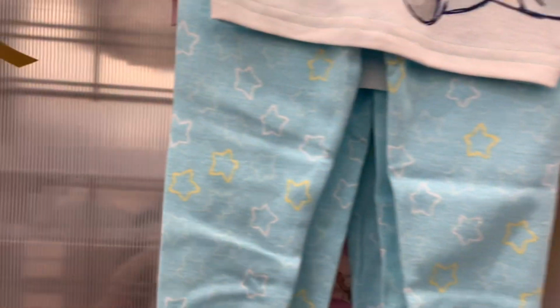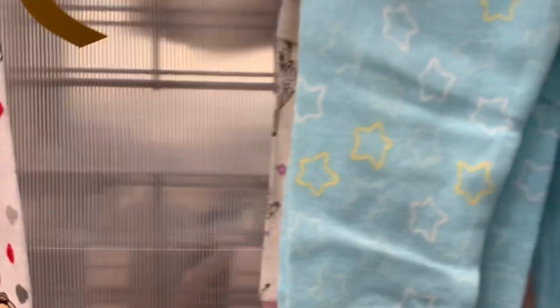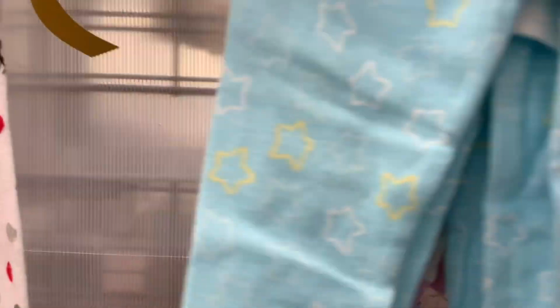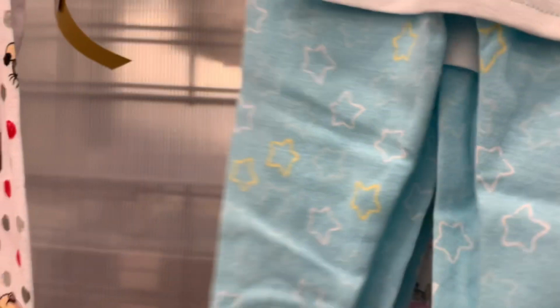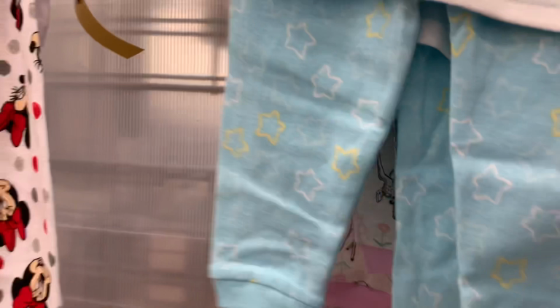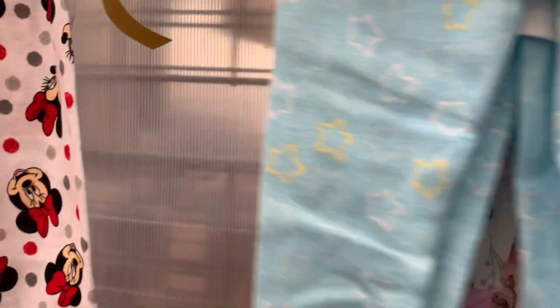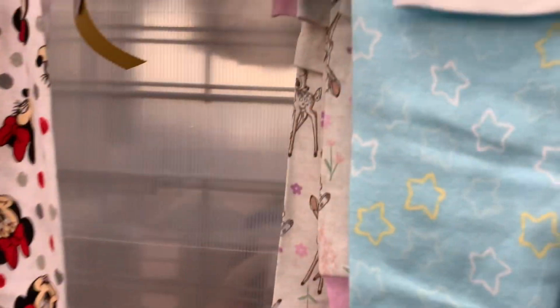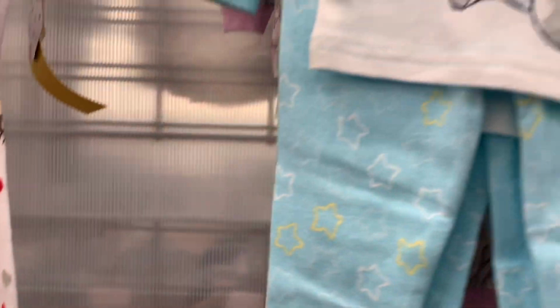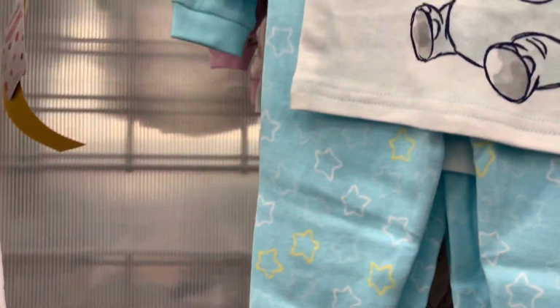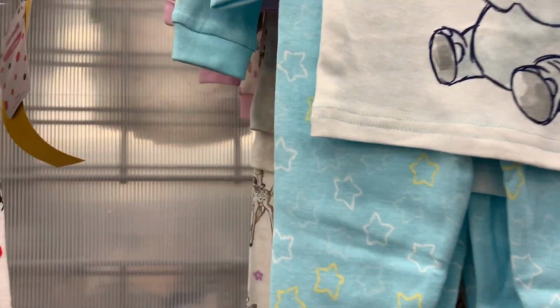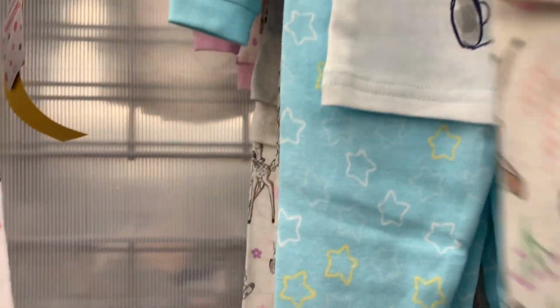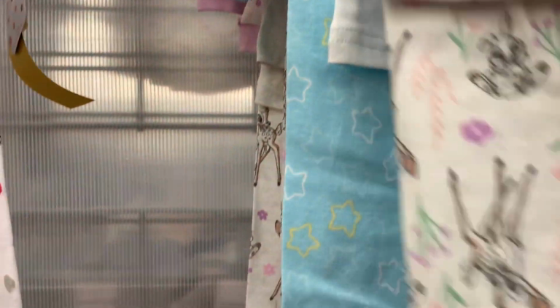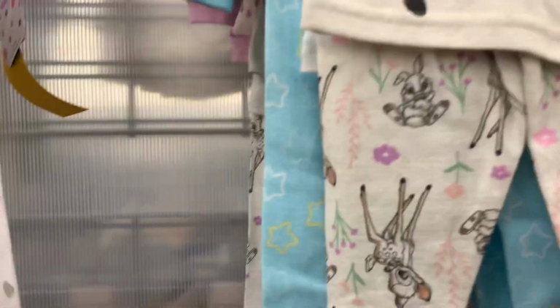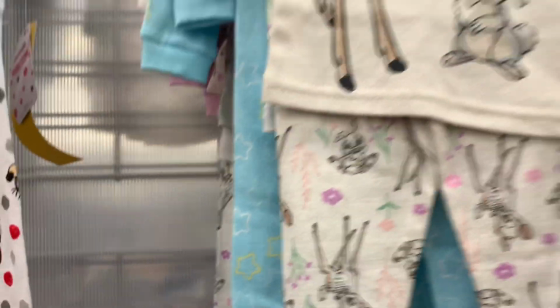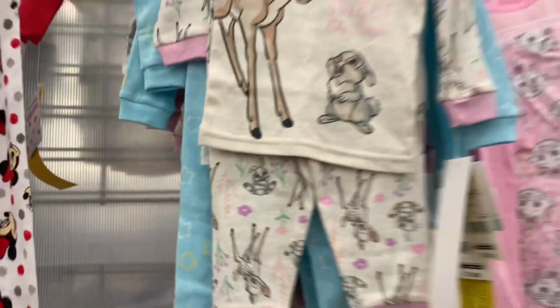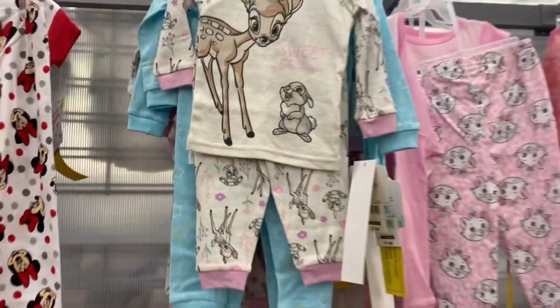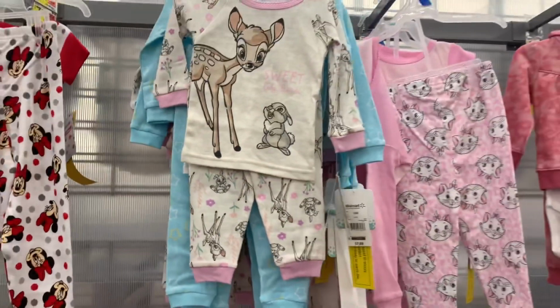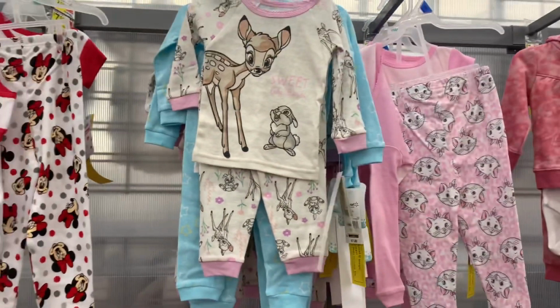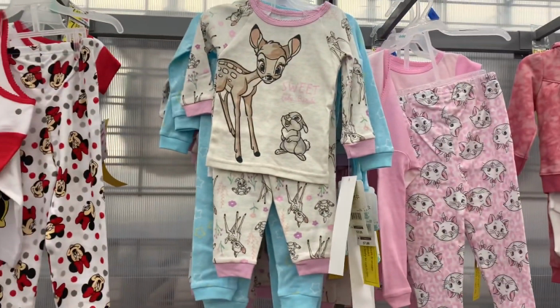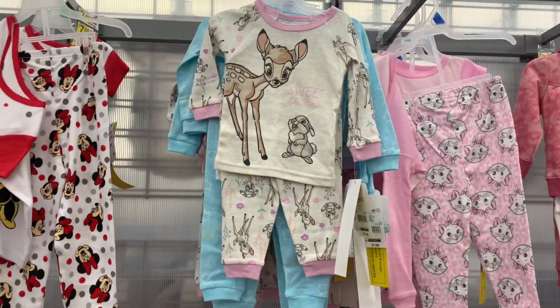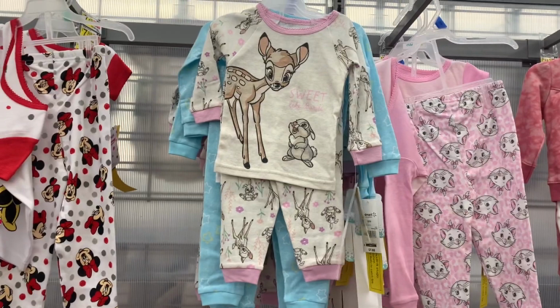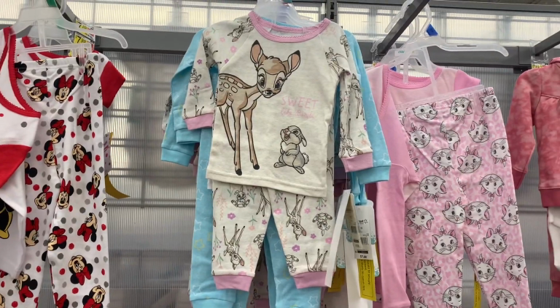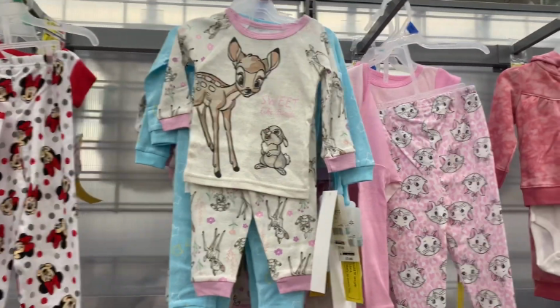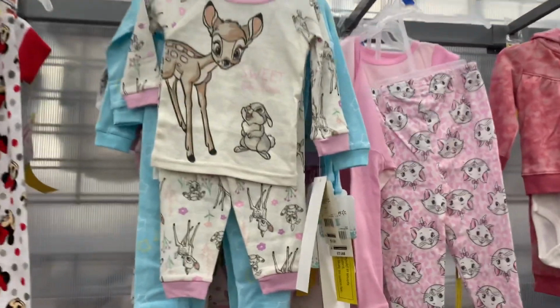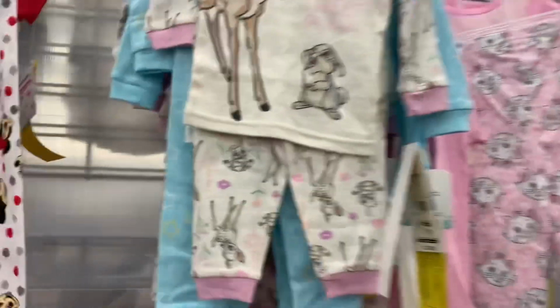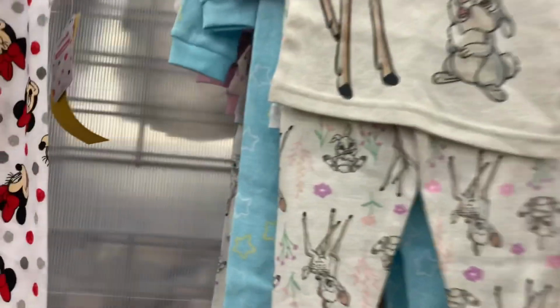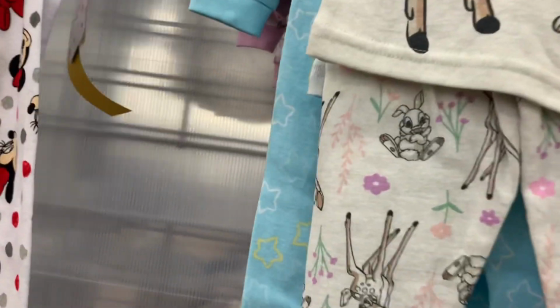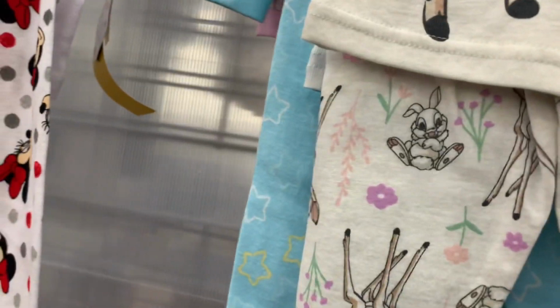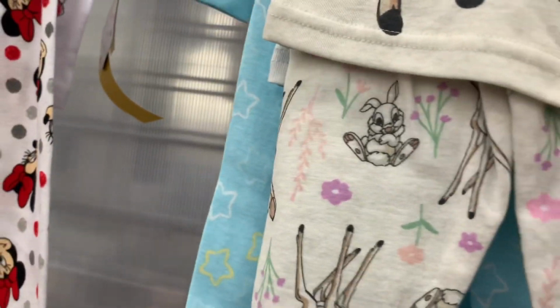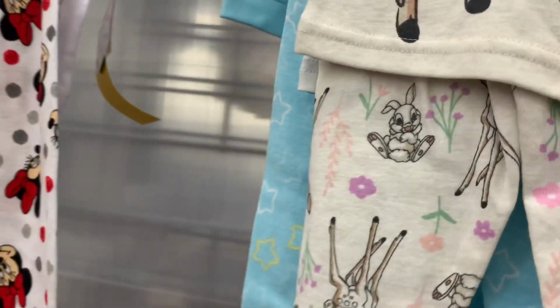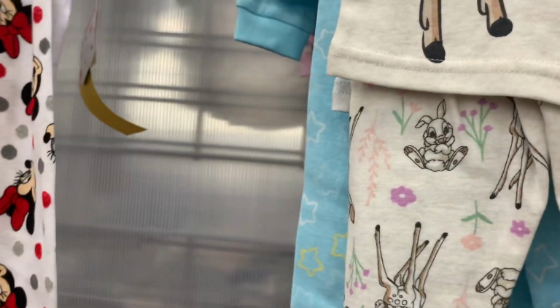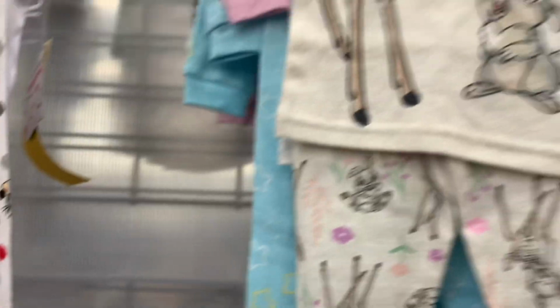And there's another one — oh, it's so adorable. Bambi! I think that's it for that row.